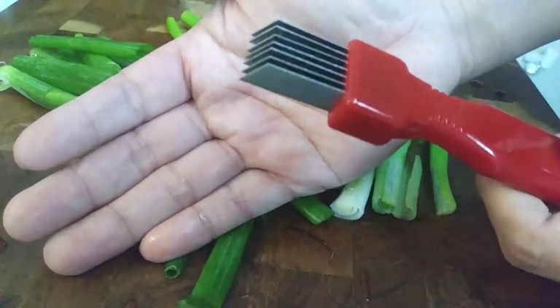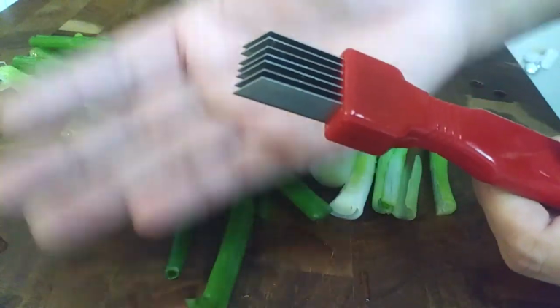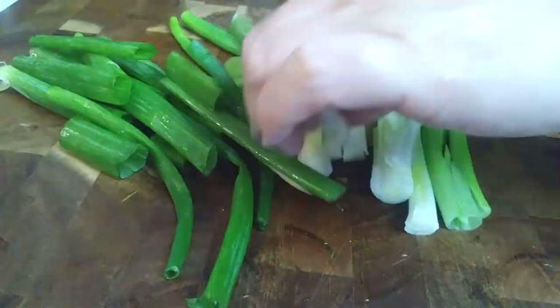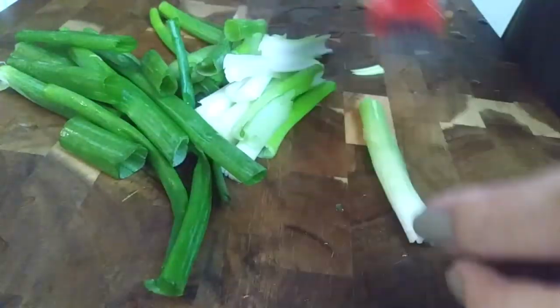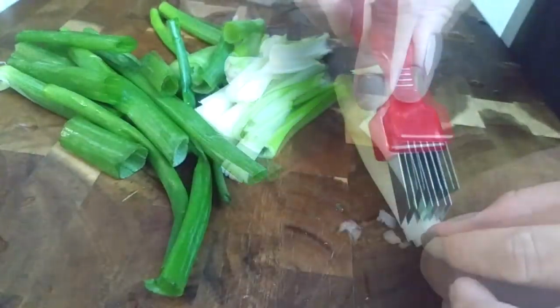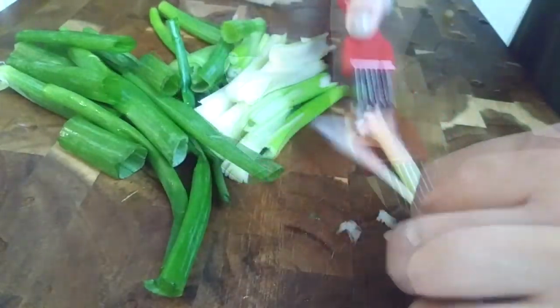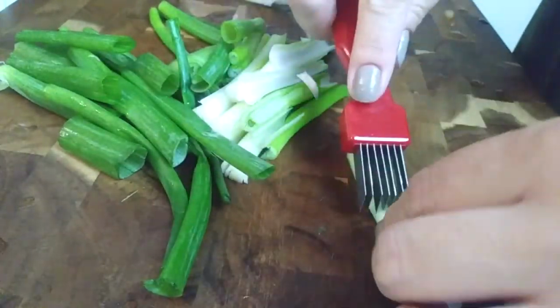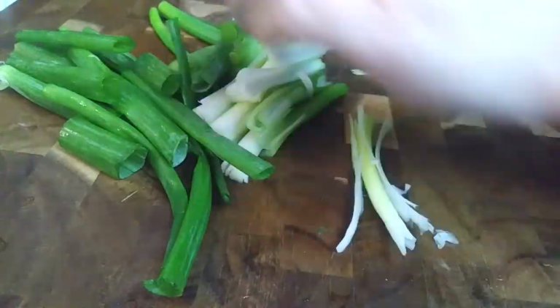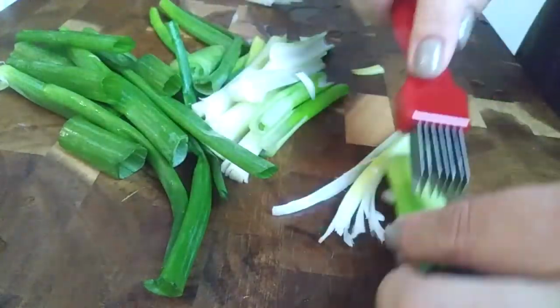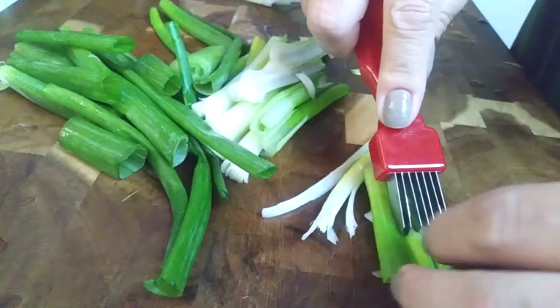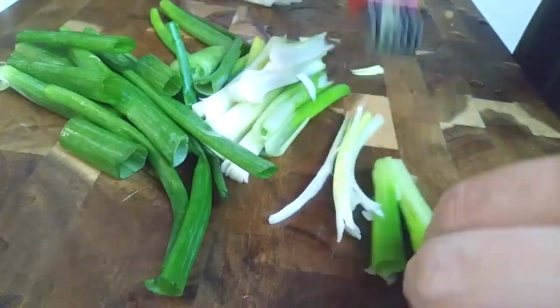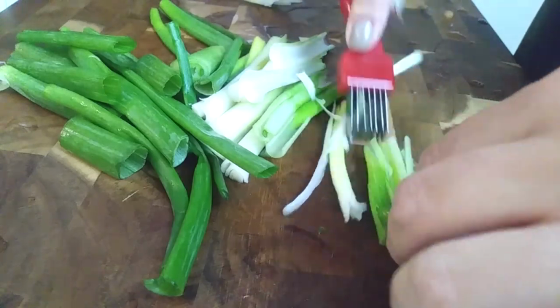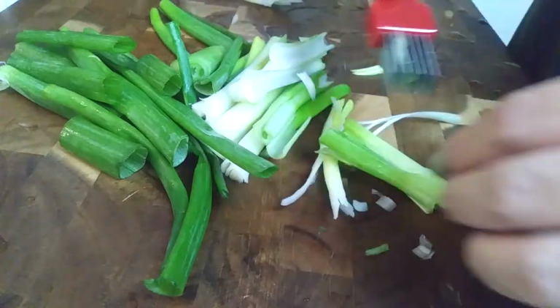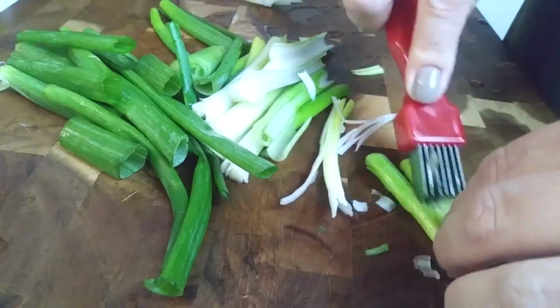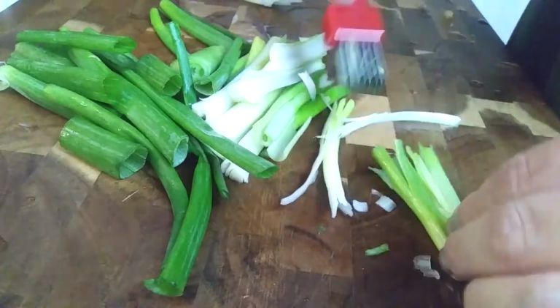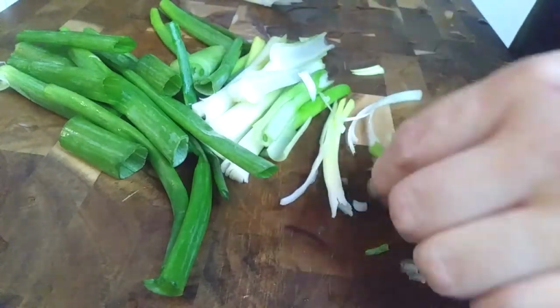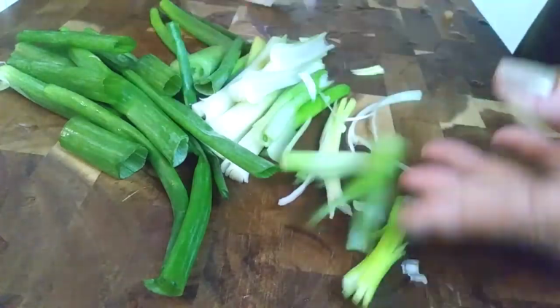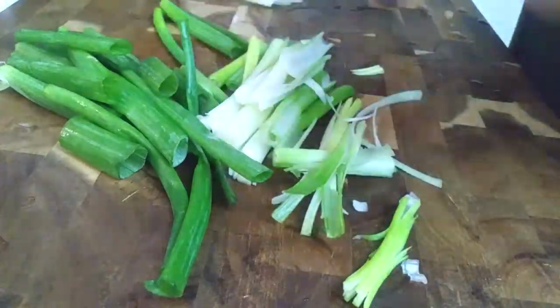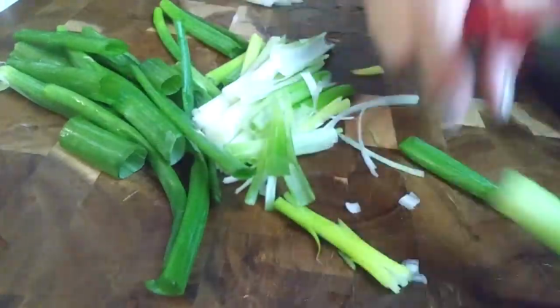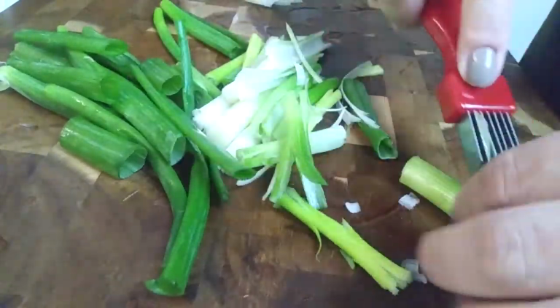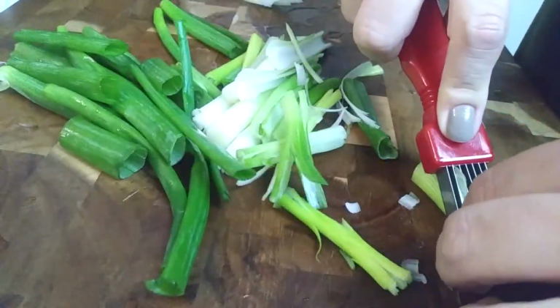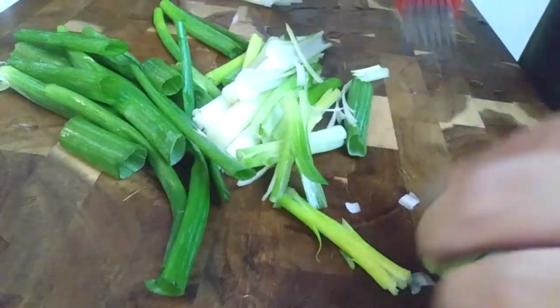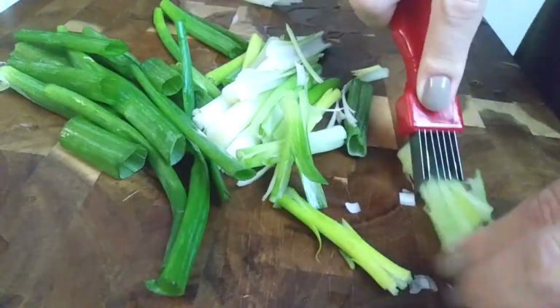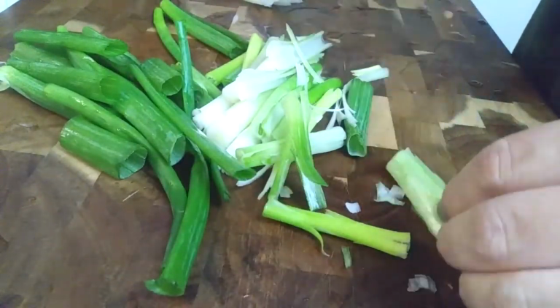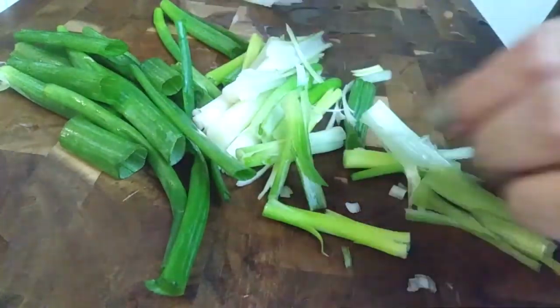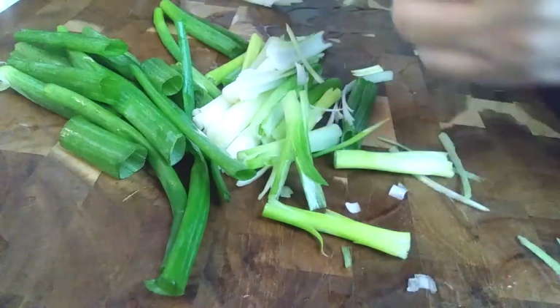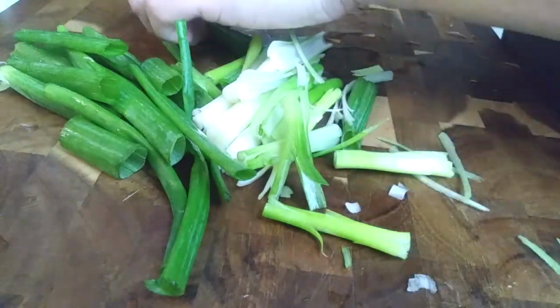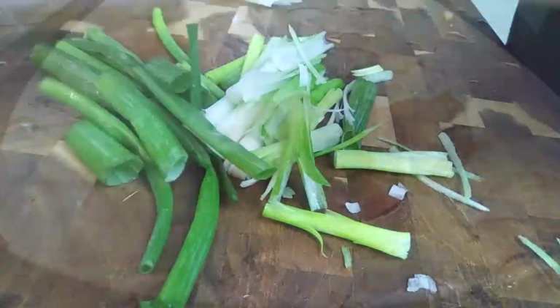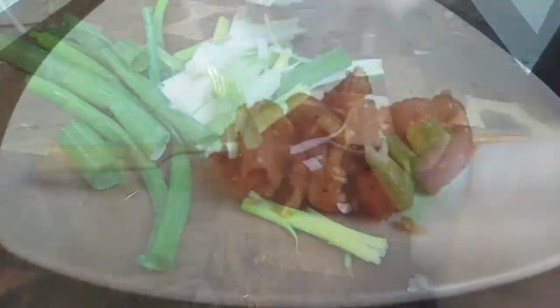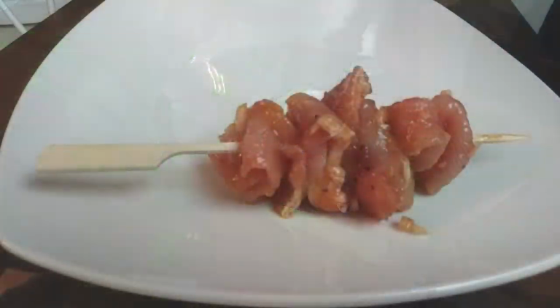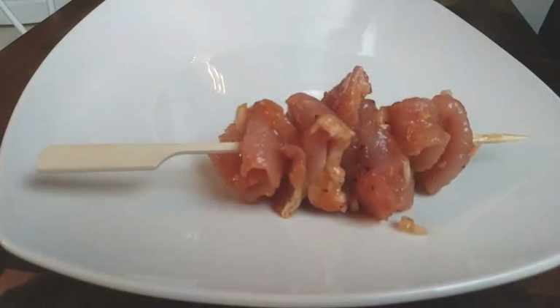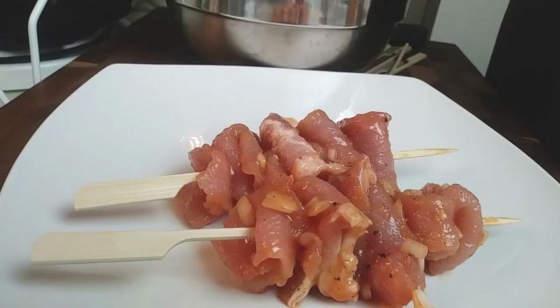And if you have one of these, you can use this — otherwise just go ahead and use your knife. It just makes it easier to slice apart and have thin slices of green onions. I'm just going to set those aside into a bowl and then skewer up my pork.